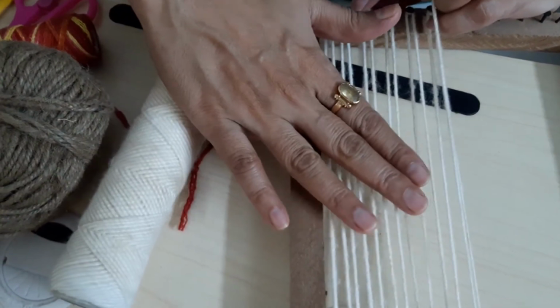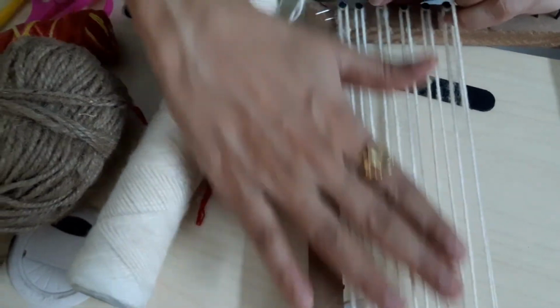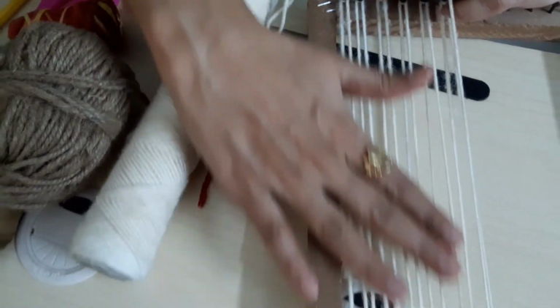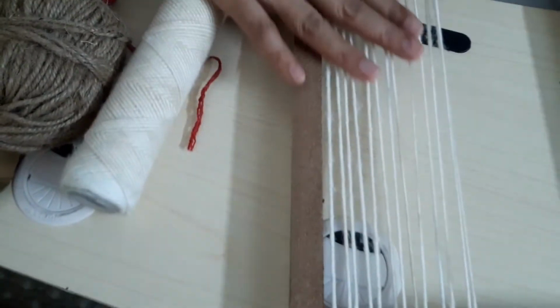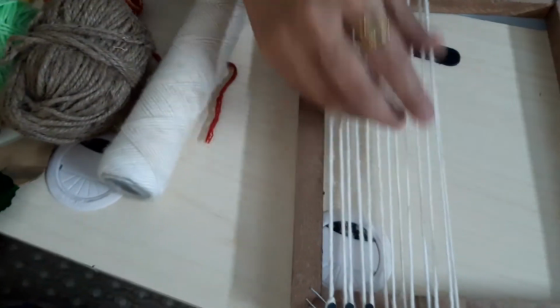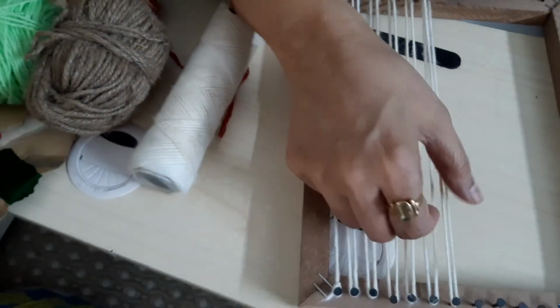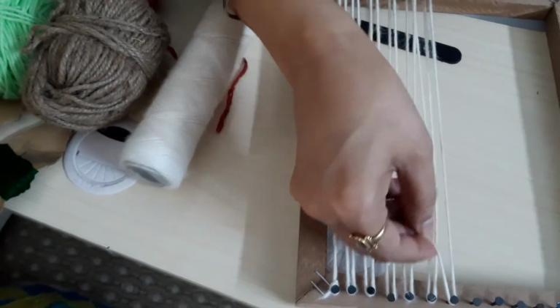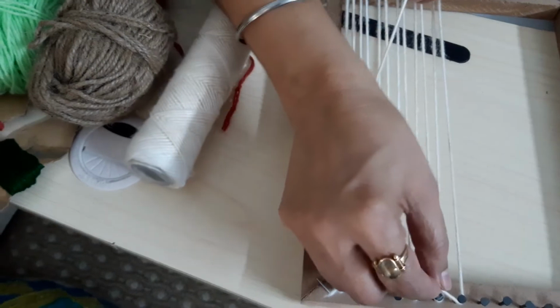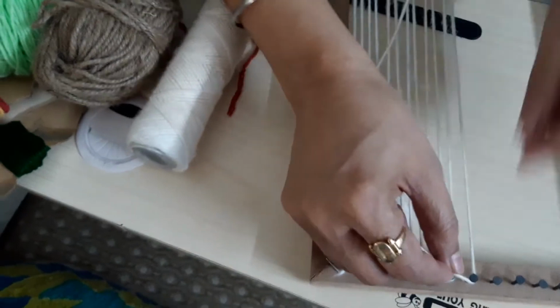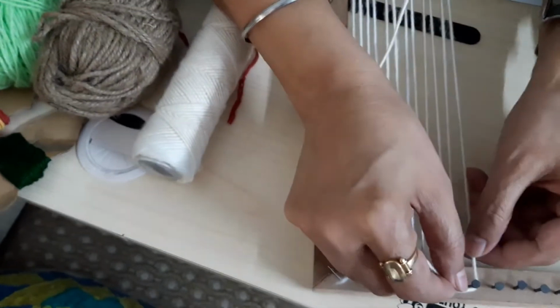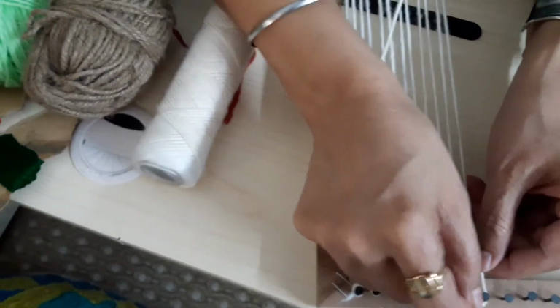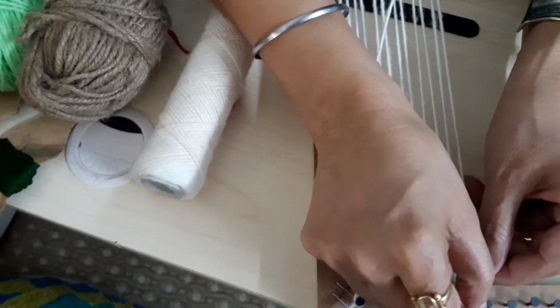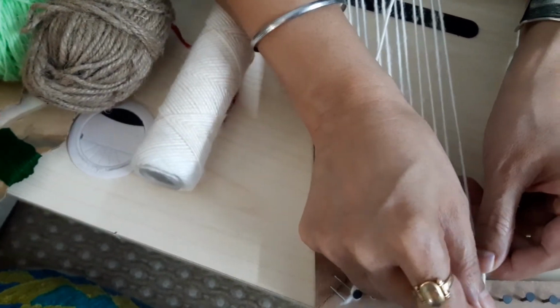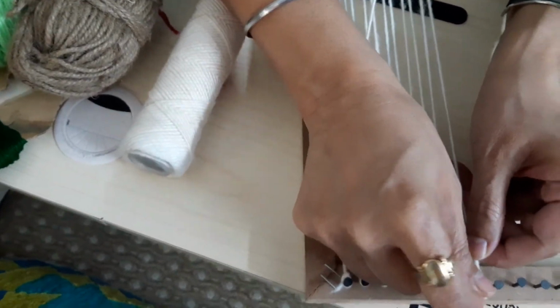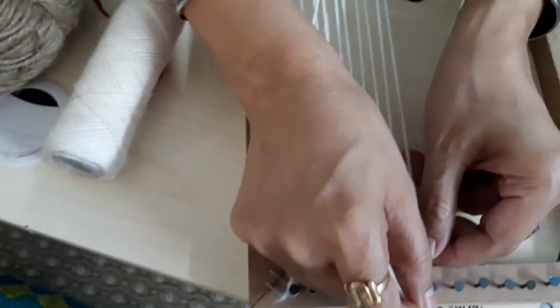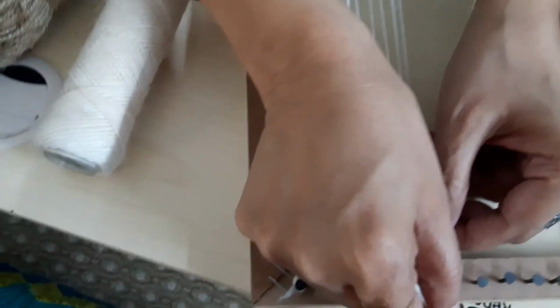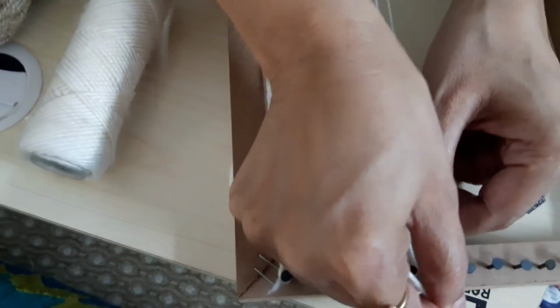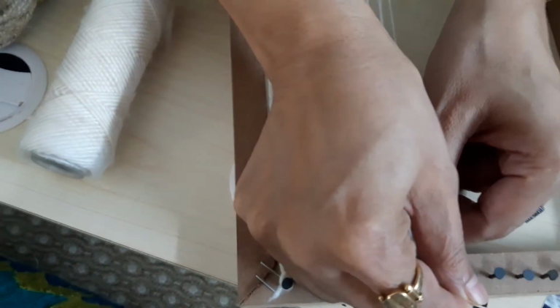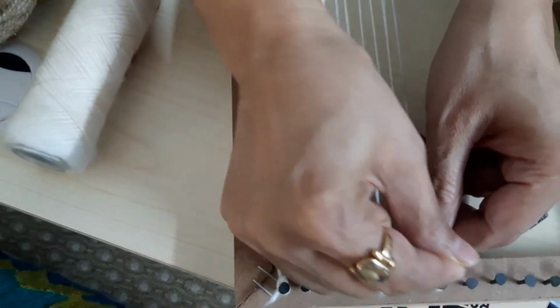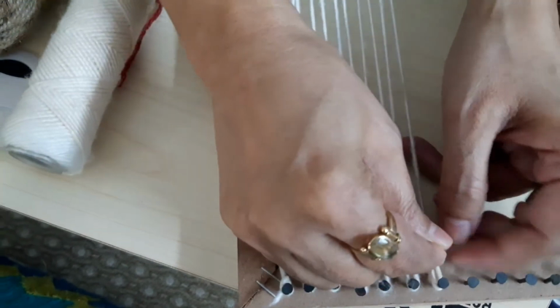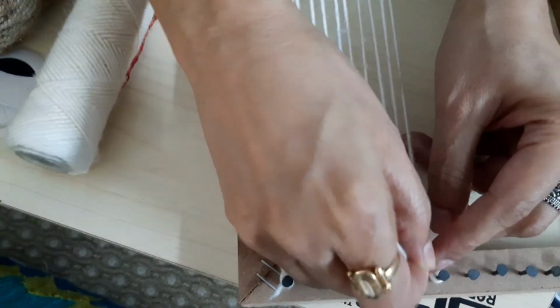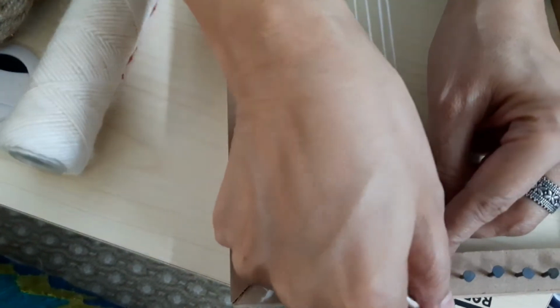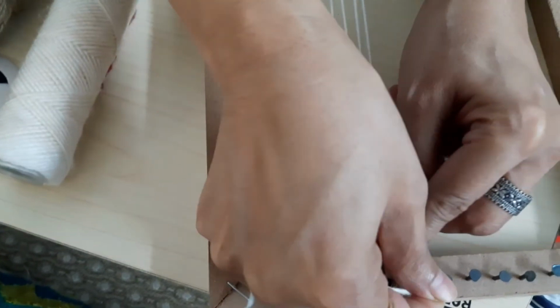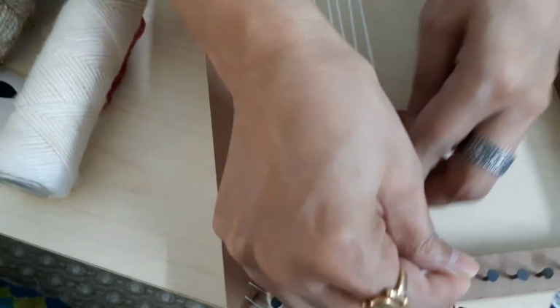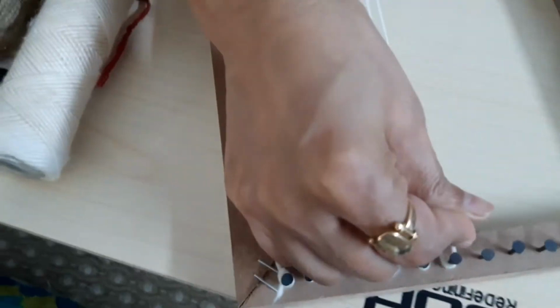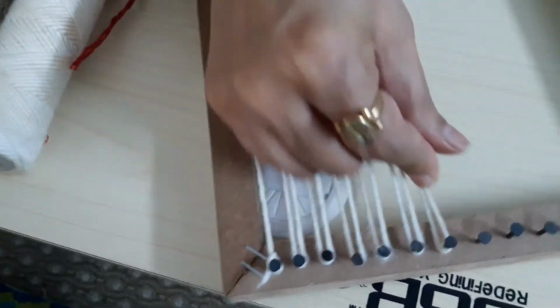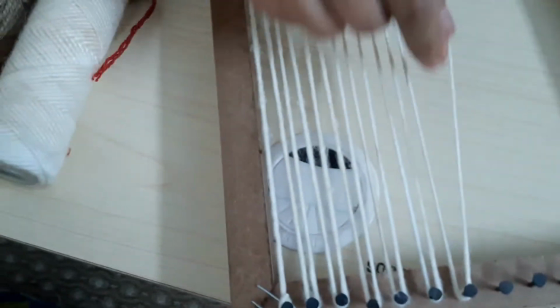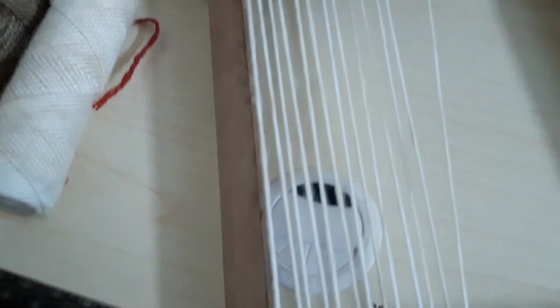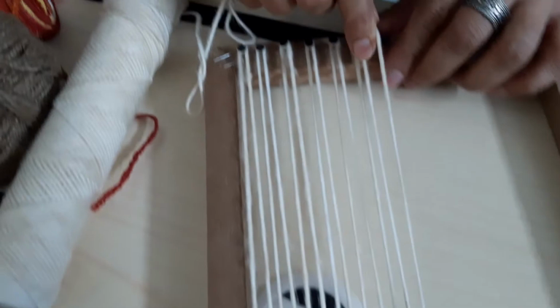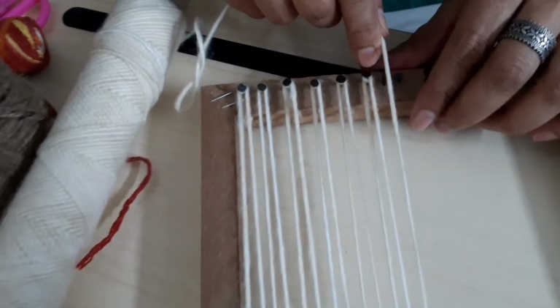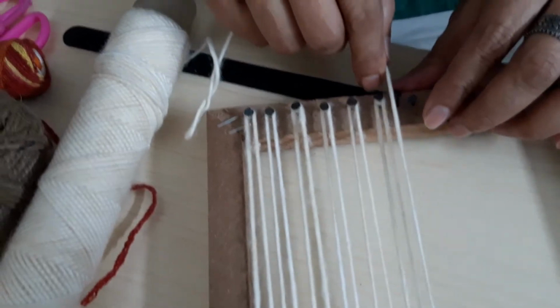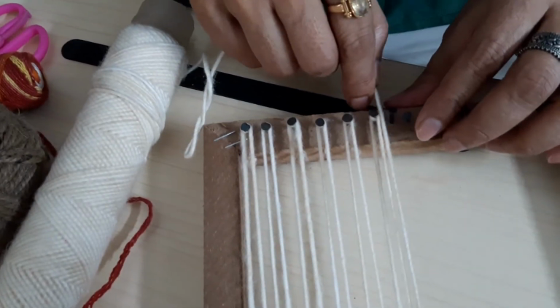So this is your warp. What I am doing is rotating it around the nail, in the direction in which you are going to take it to the next nail.